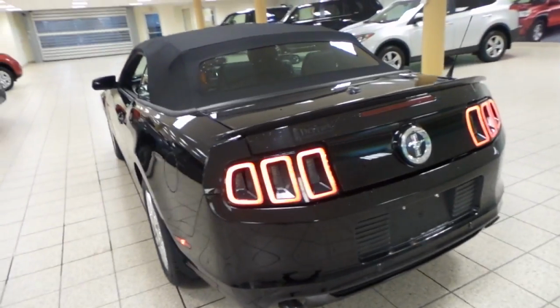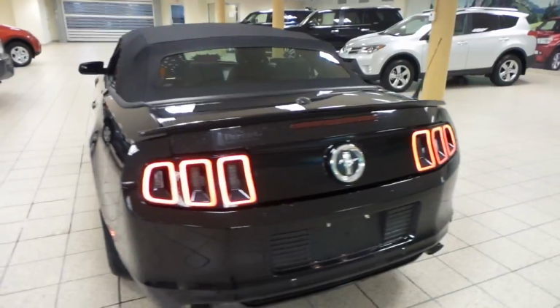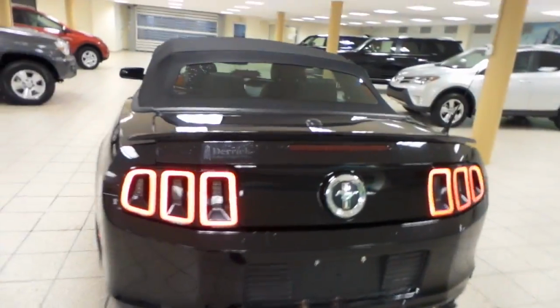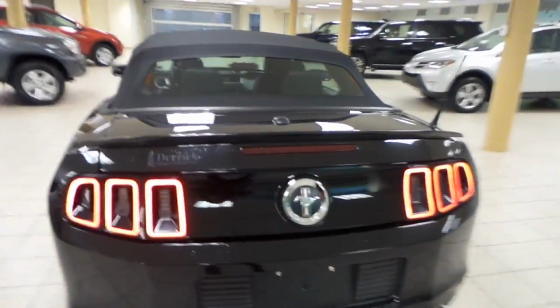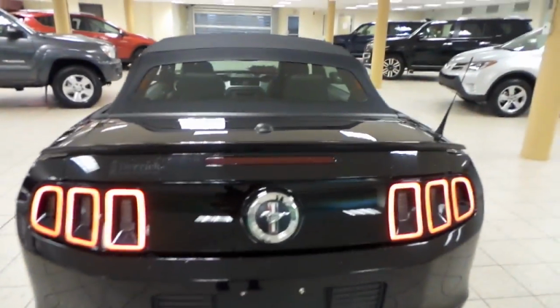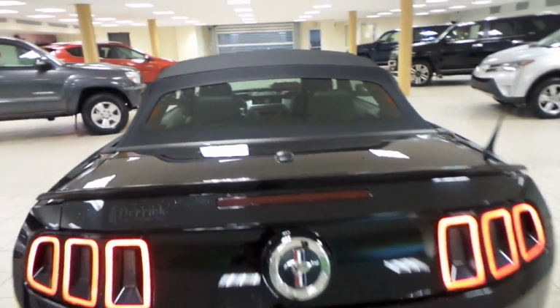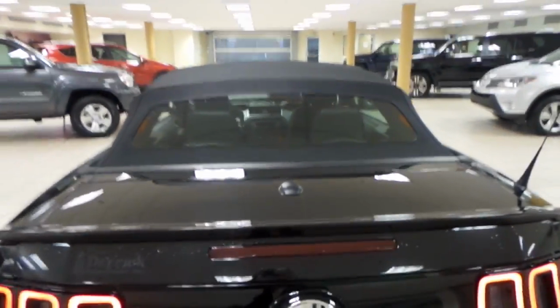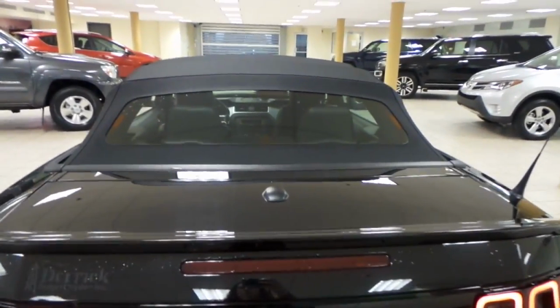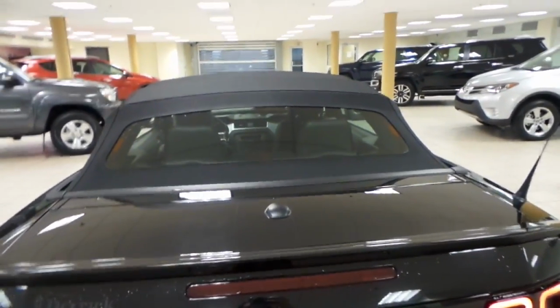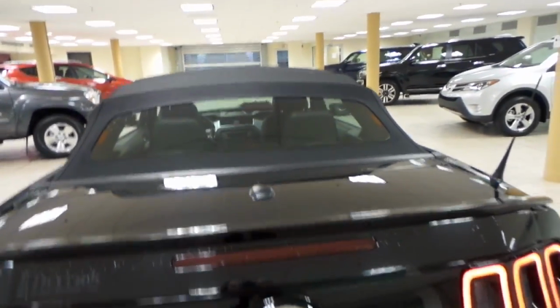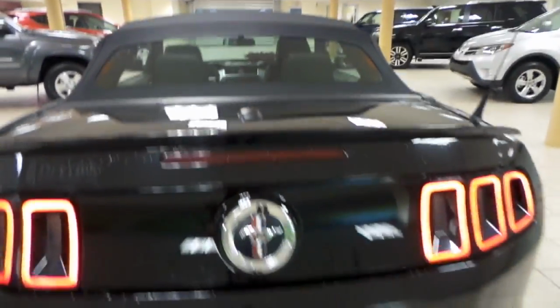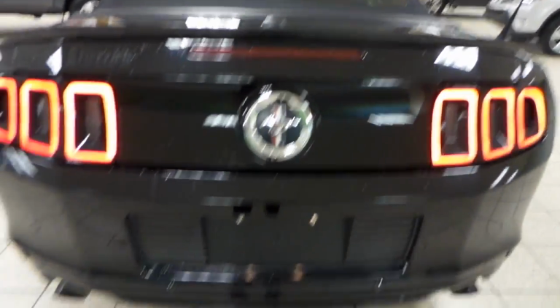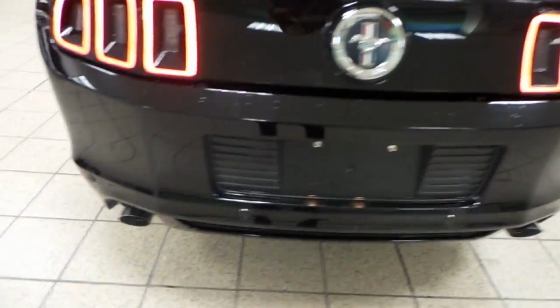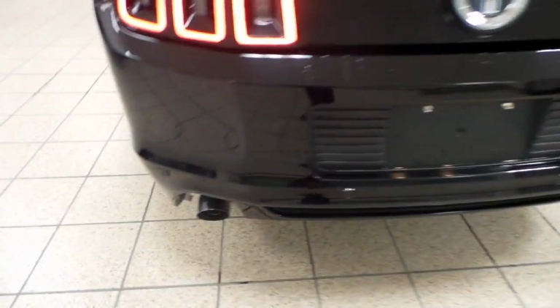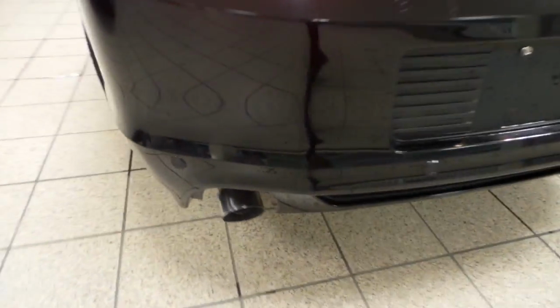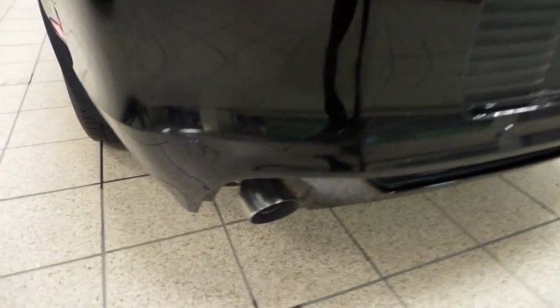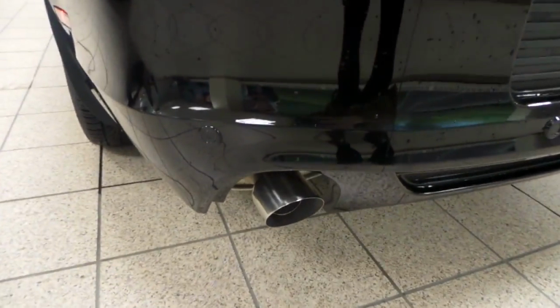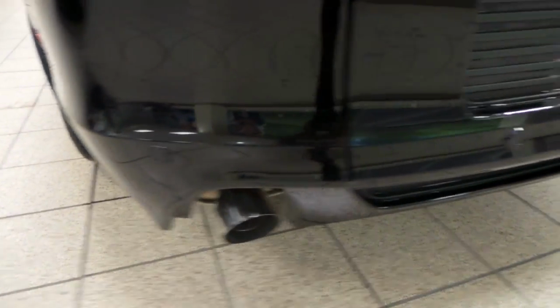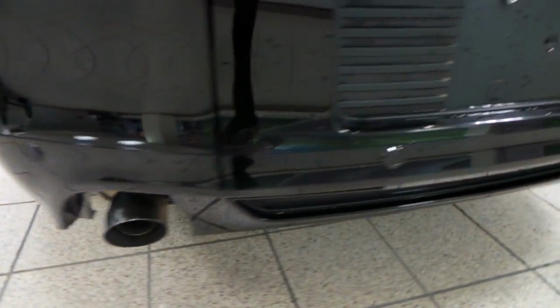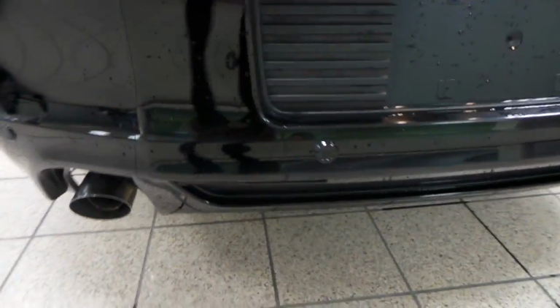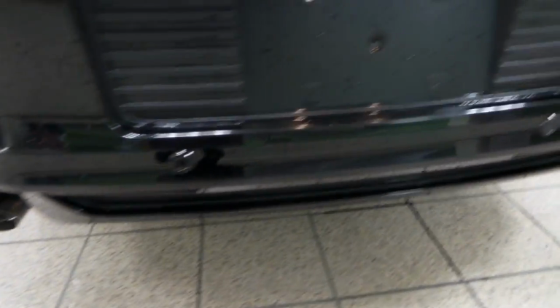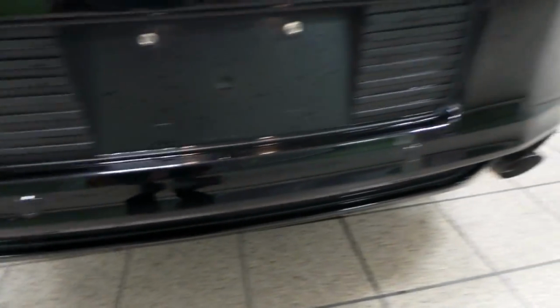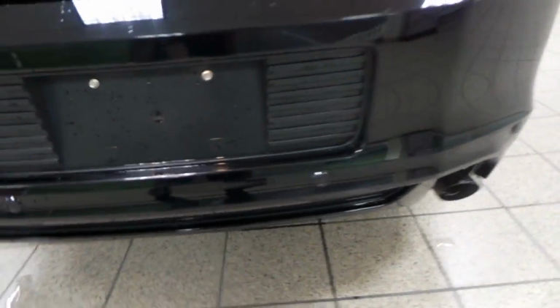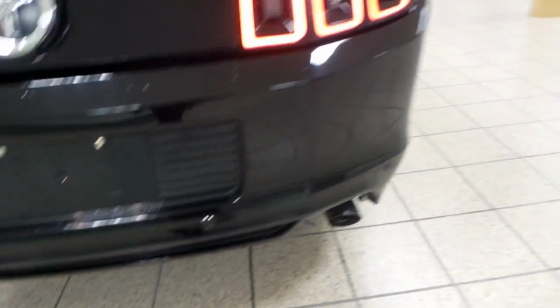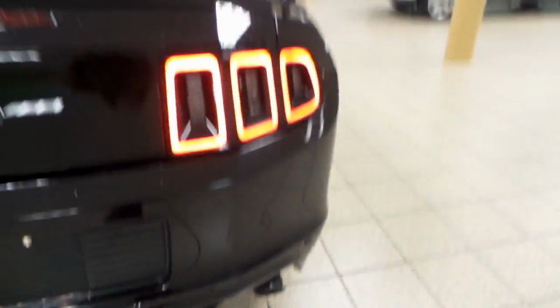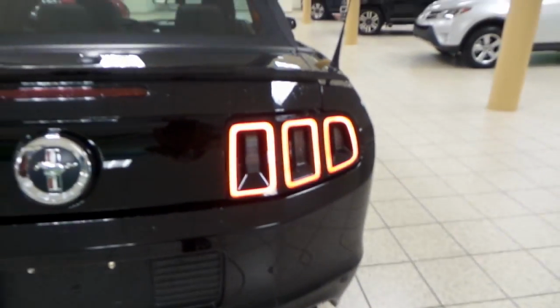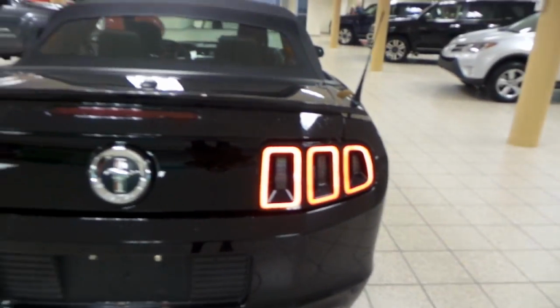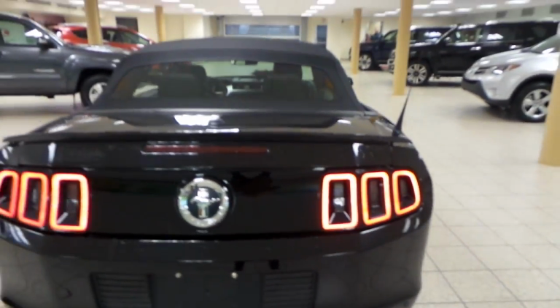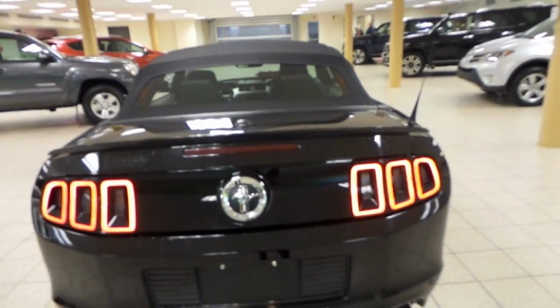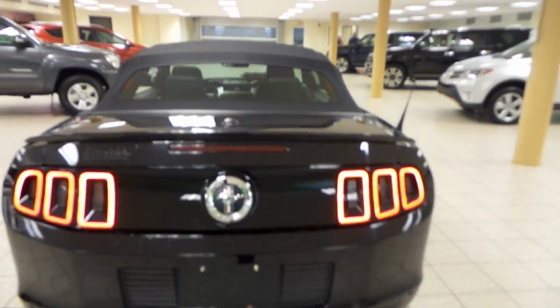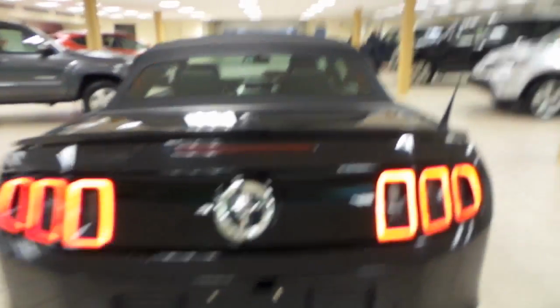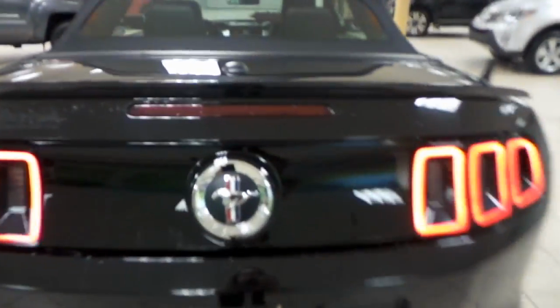Let's take a look at the back of the Mustang. You've got your rear window defrost as well as rear parking aid — these little circles located all around the back. They beep at you just to make sure you don't hit anything when you're backing up.